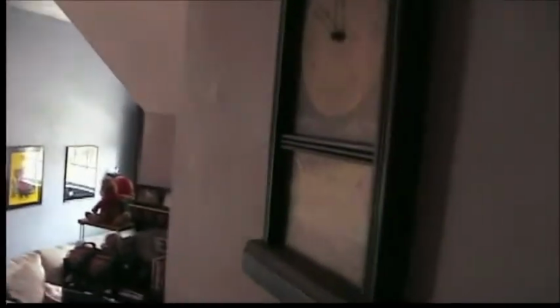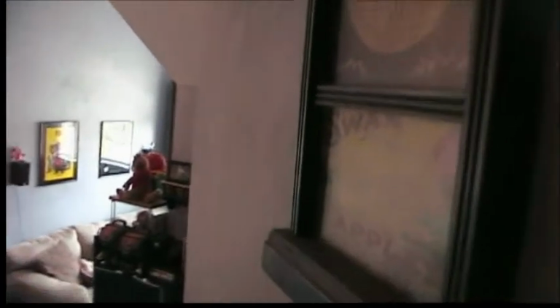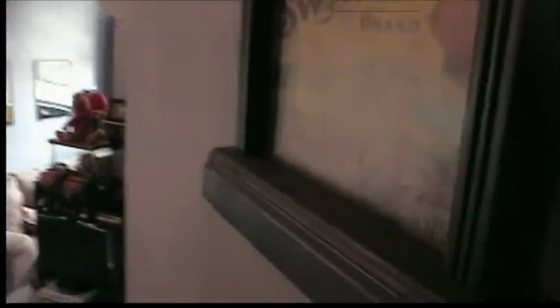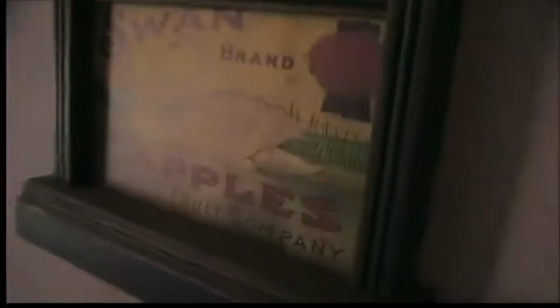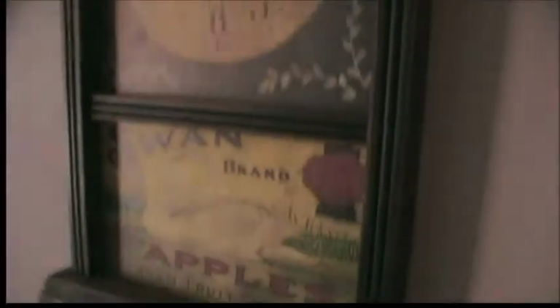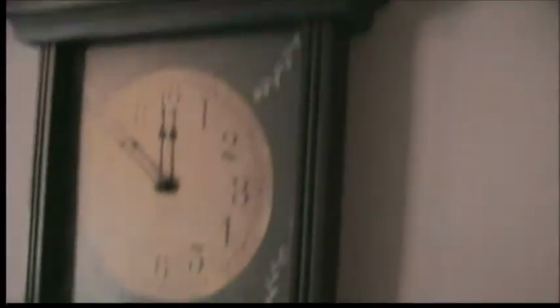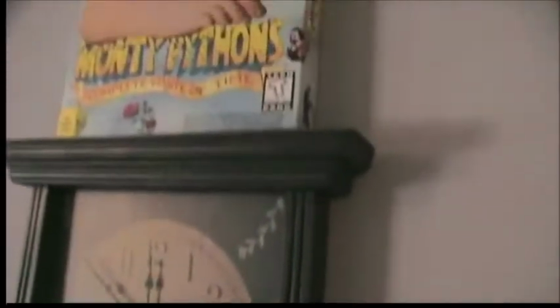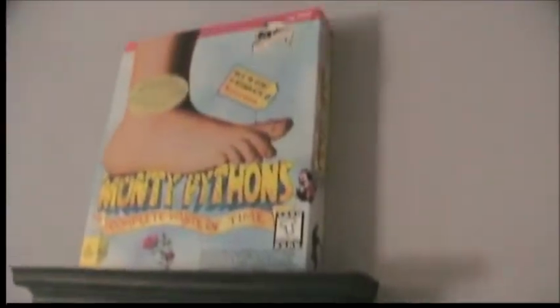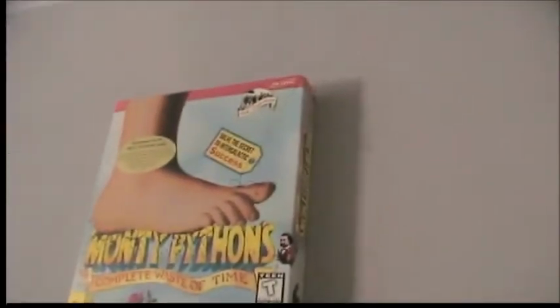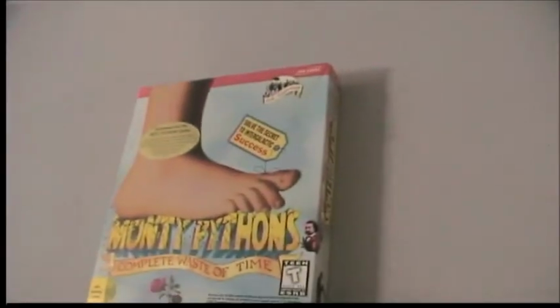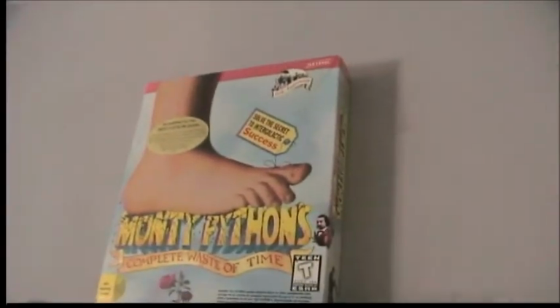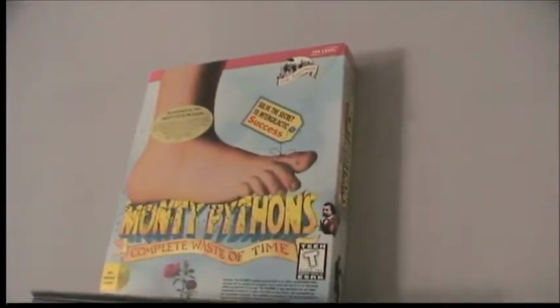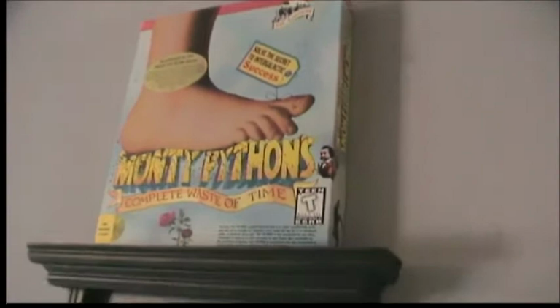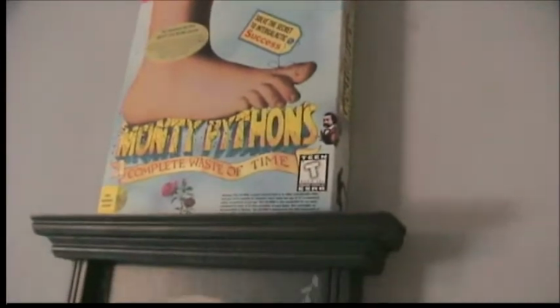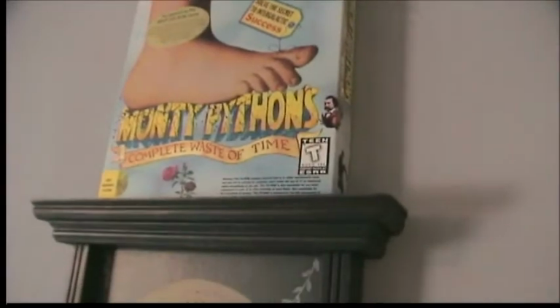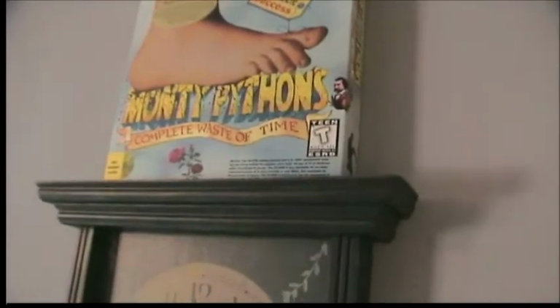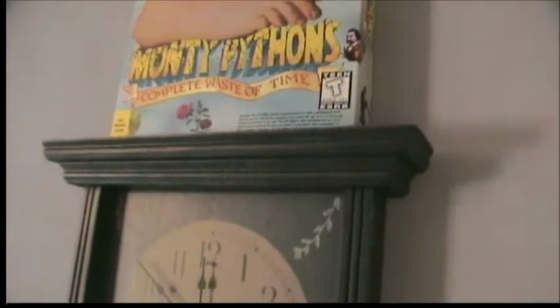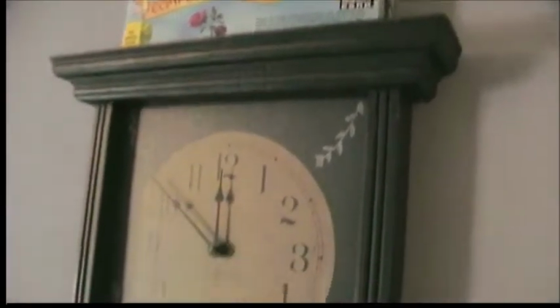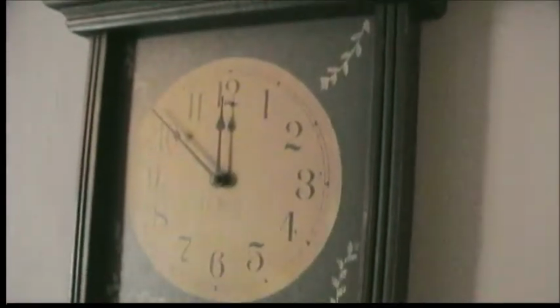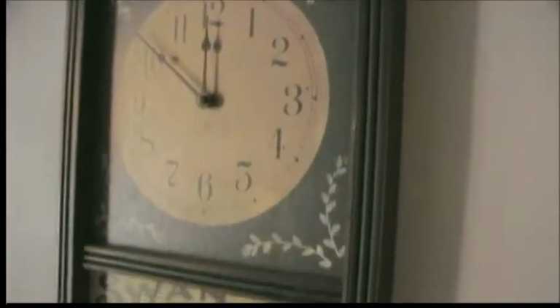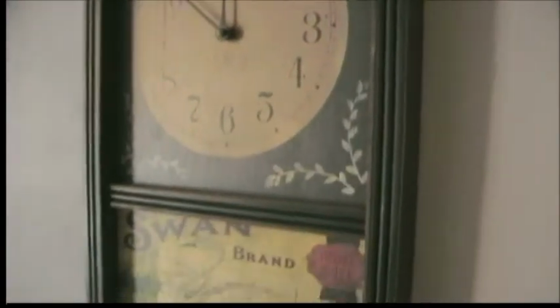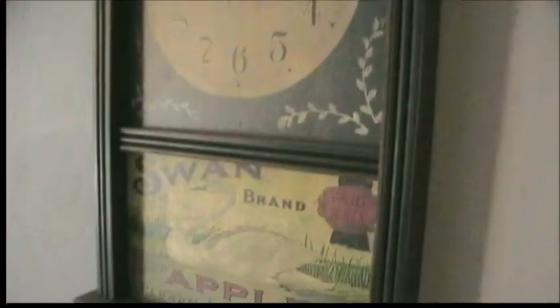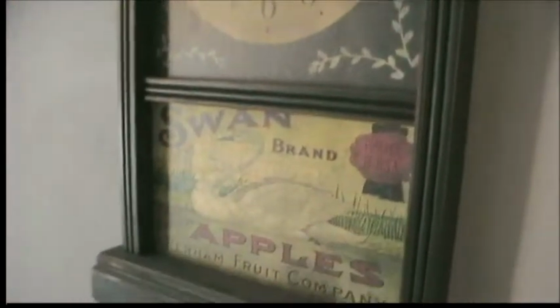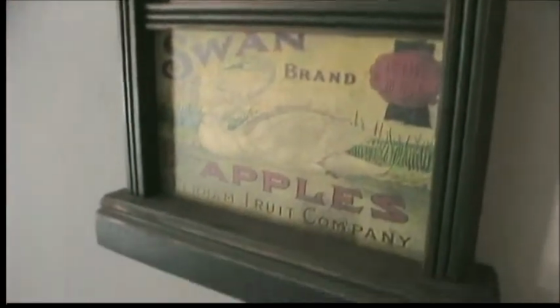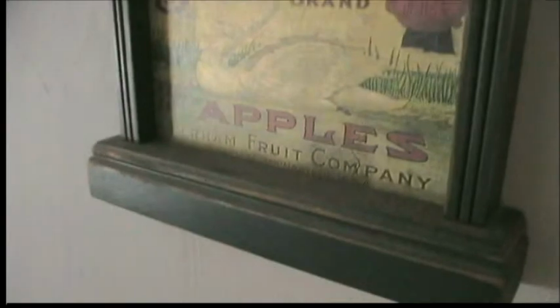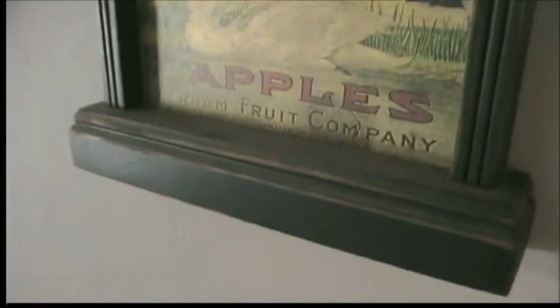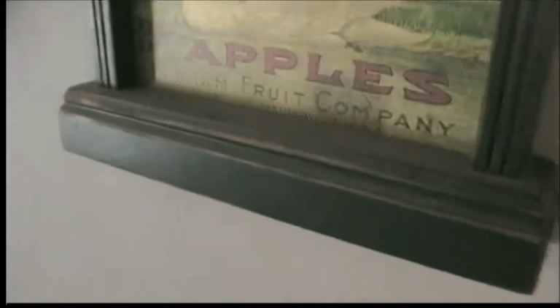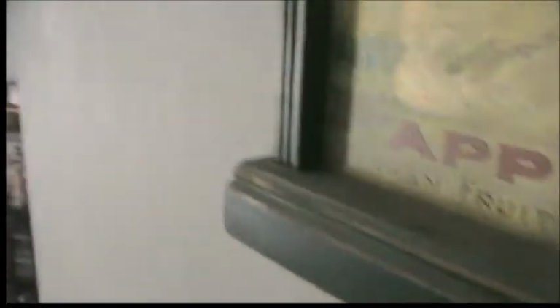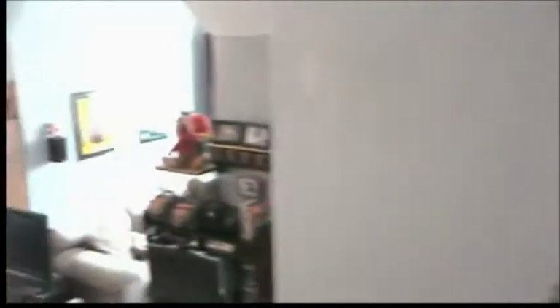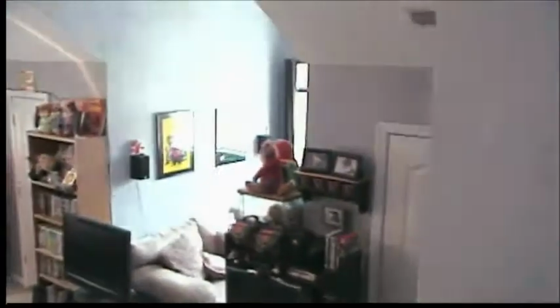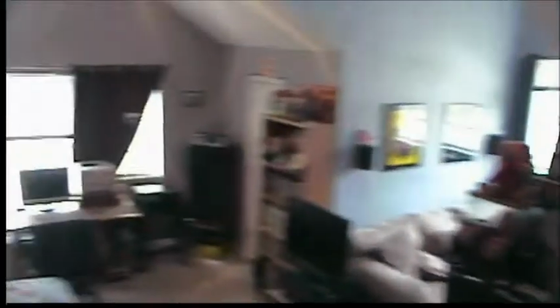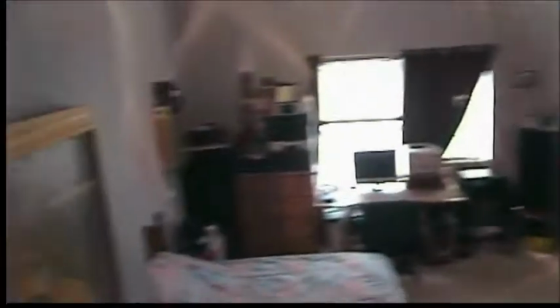As we come in, you can see I still have my clock with my Monty Python's Complete Waste of Time game on it. I promise I will do a review of that game in the near future when I have some more time.